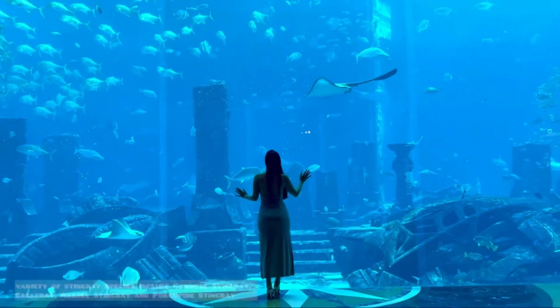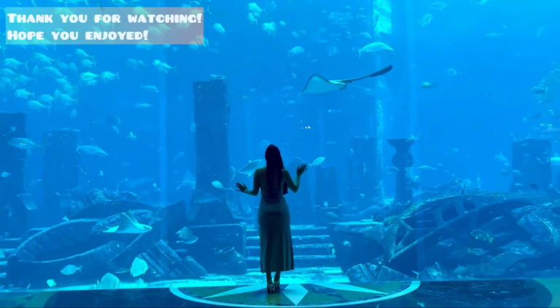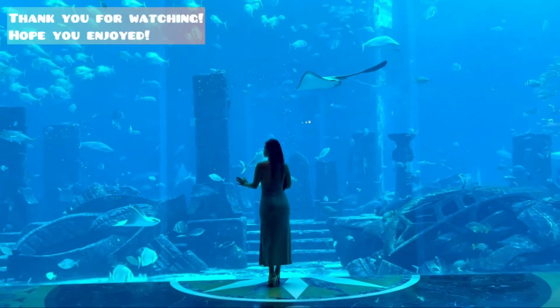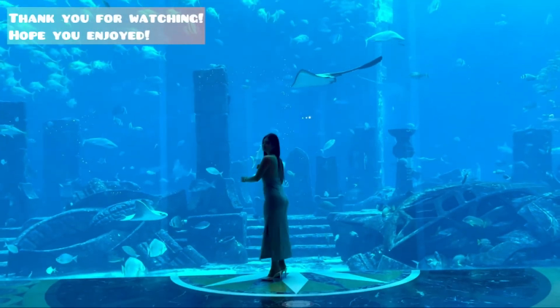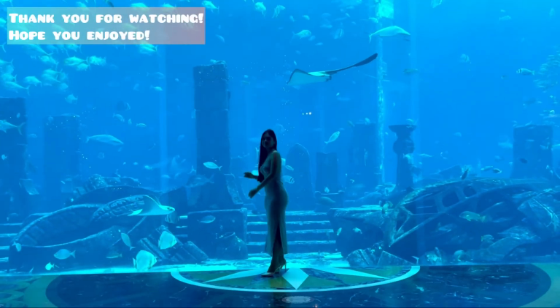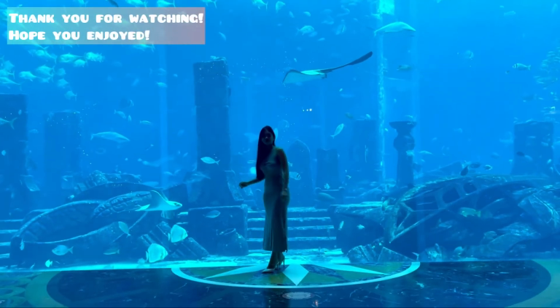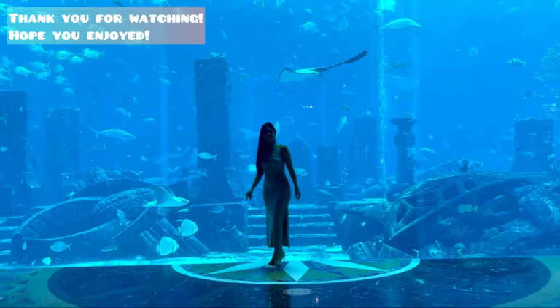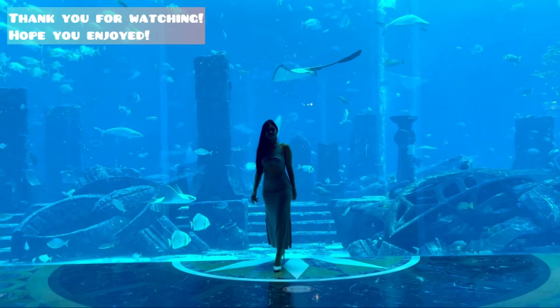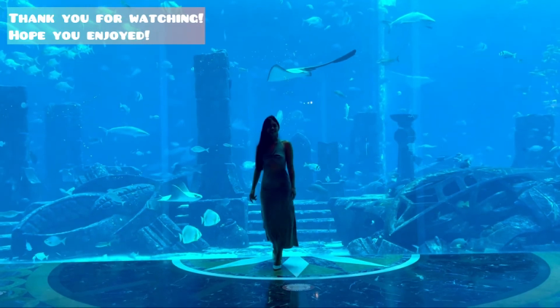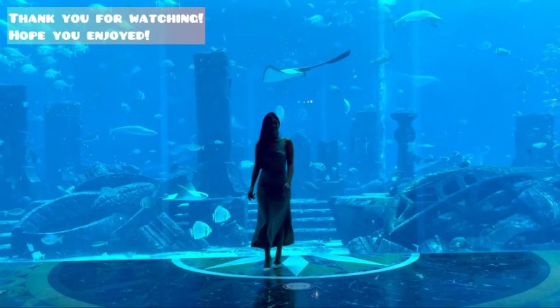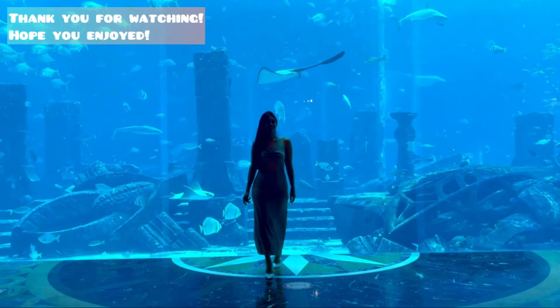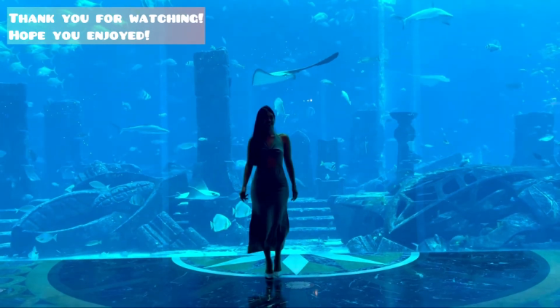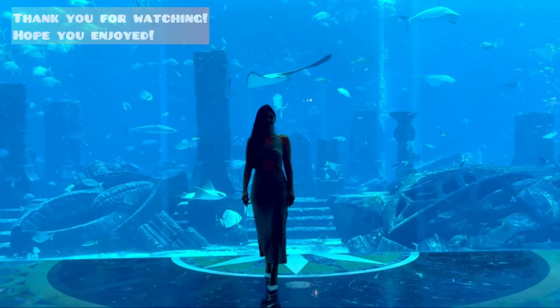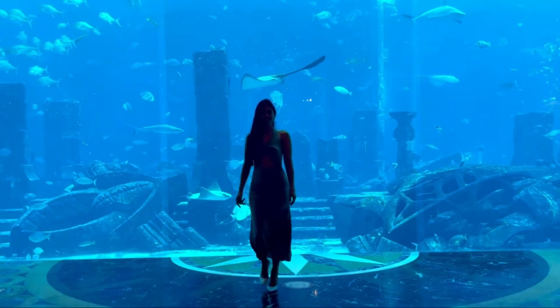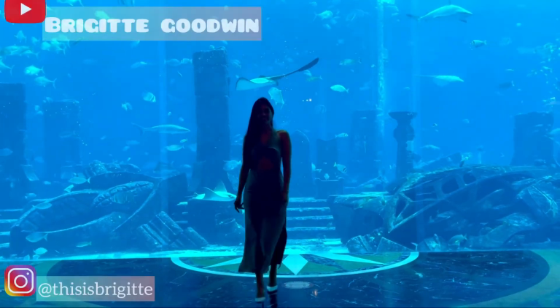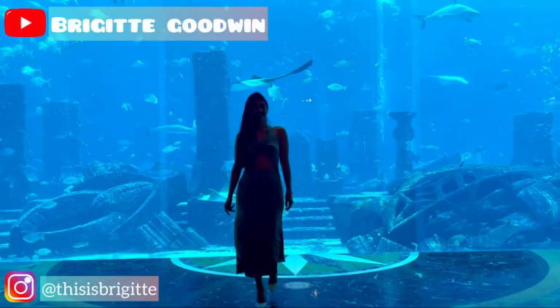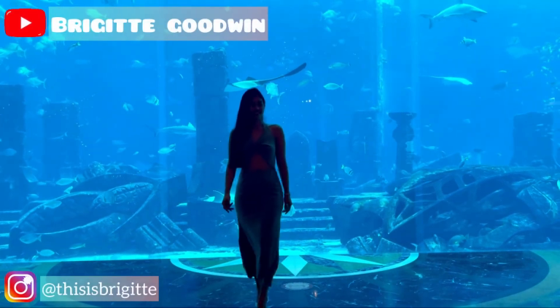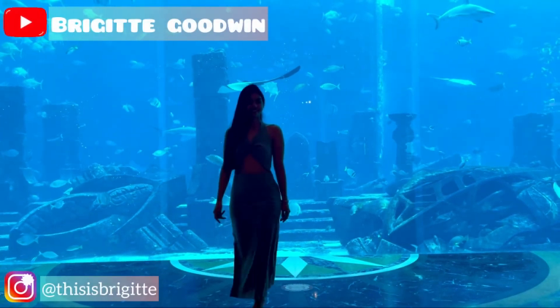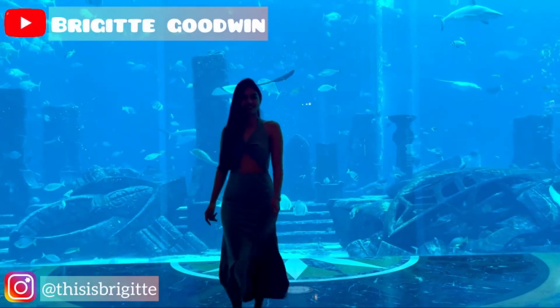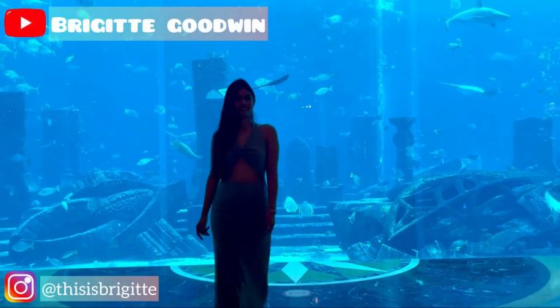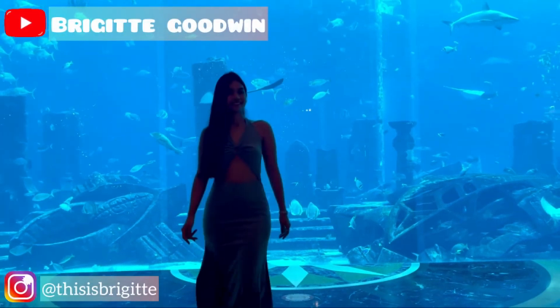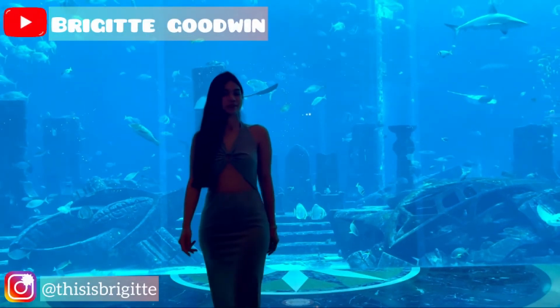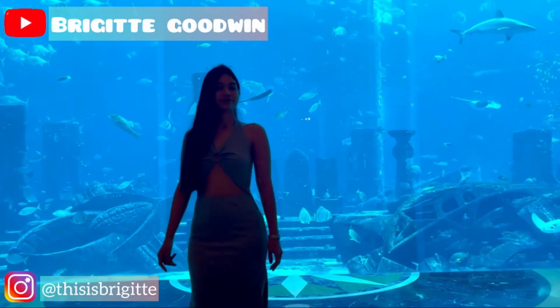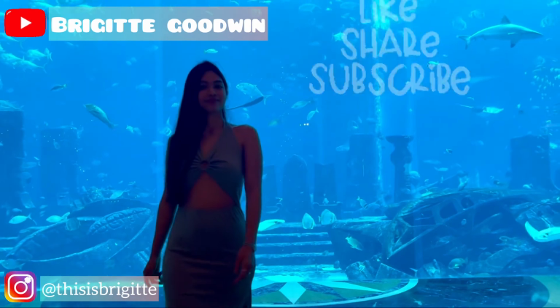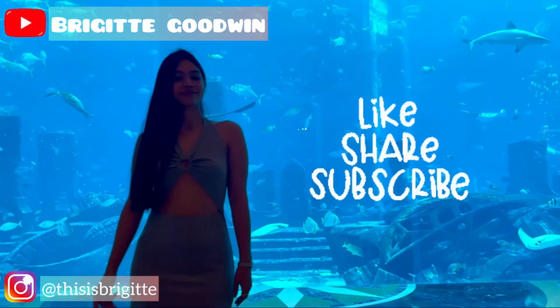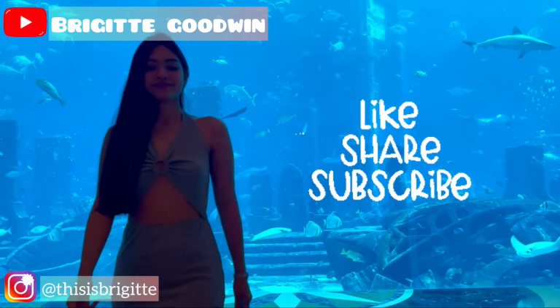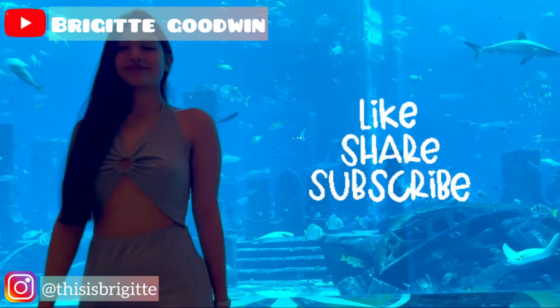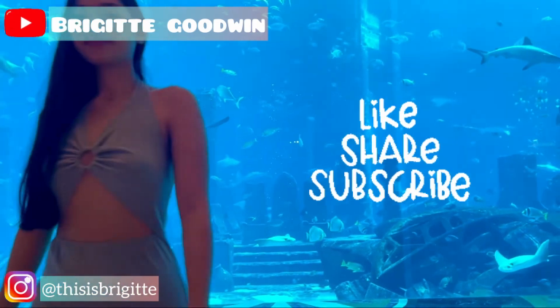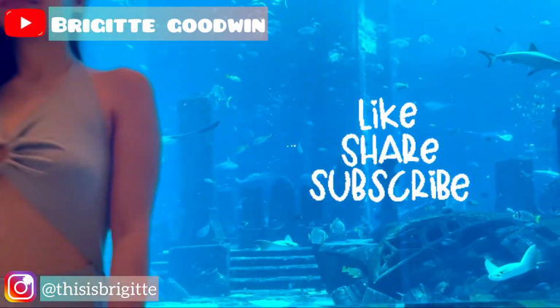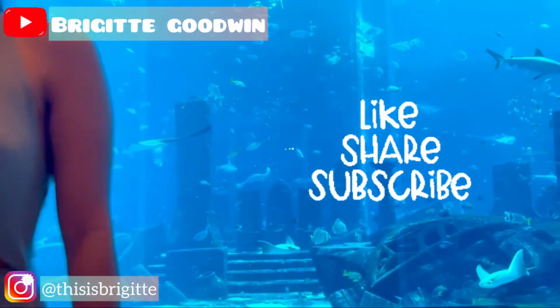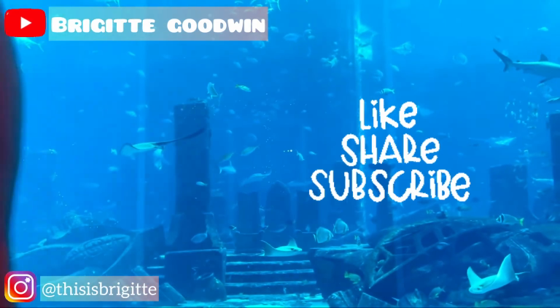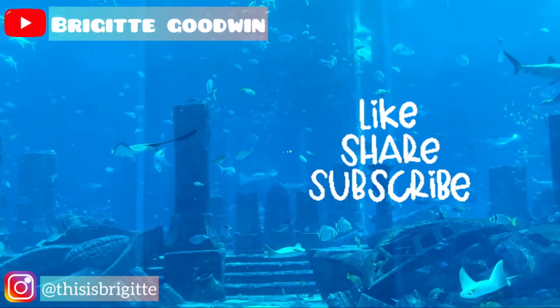Thank you for watching! Hope you enjoyed! Please like, share, subscribe, and follow me on my IG page. Thank you!